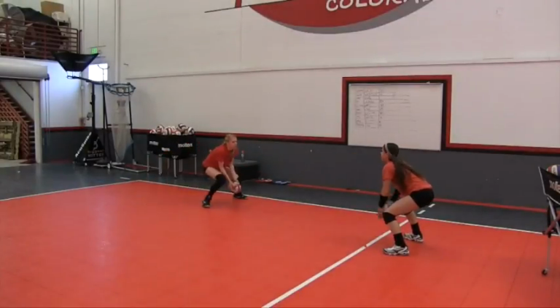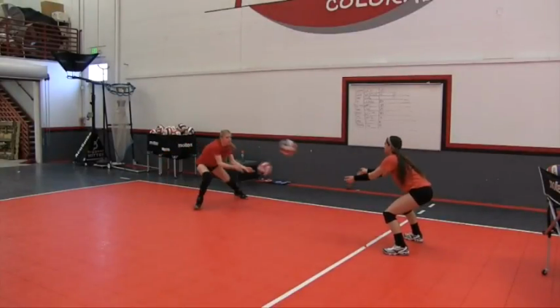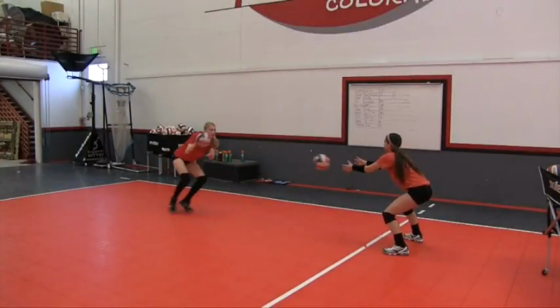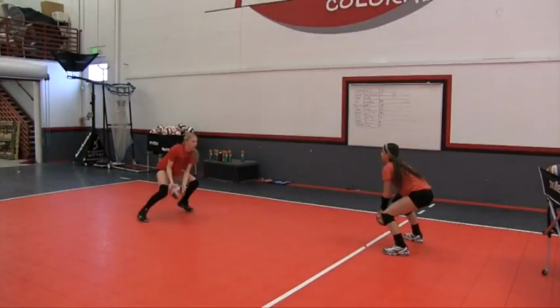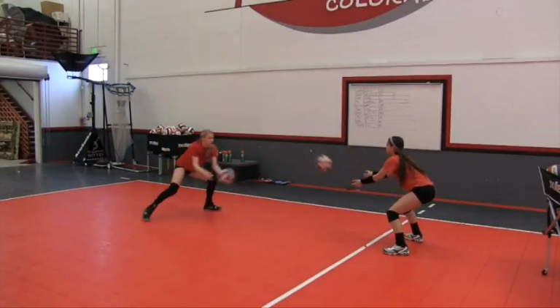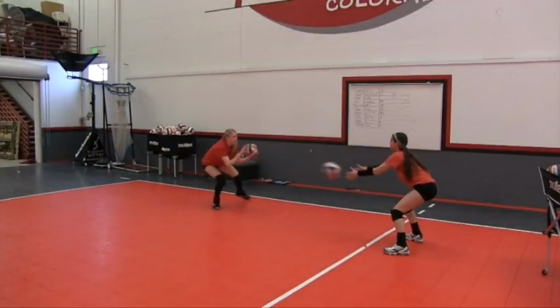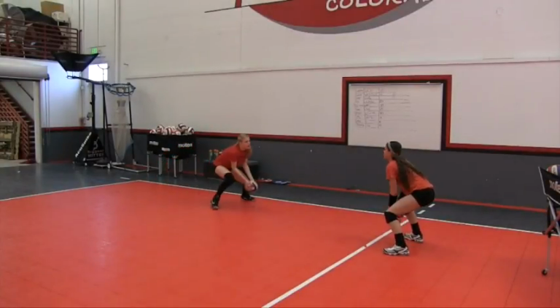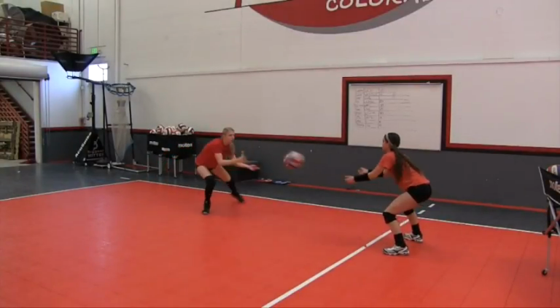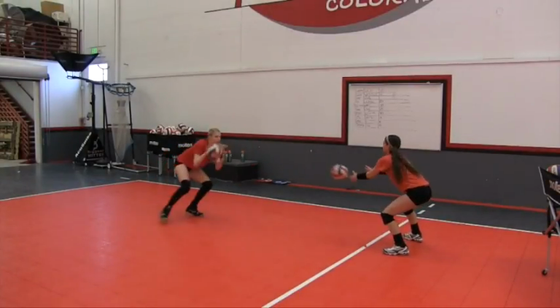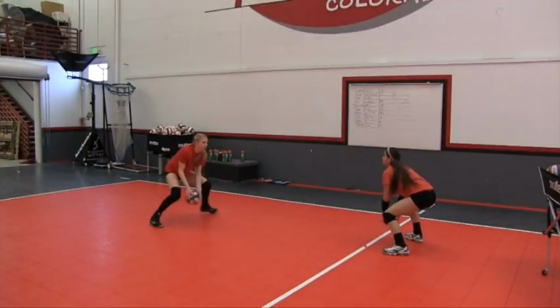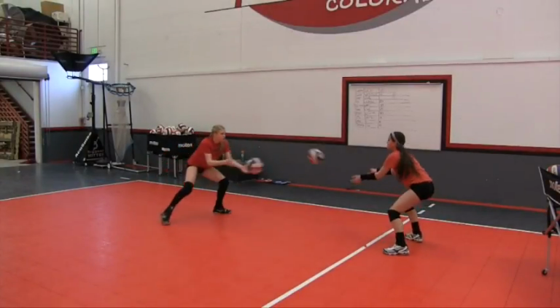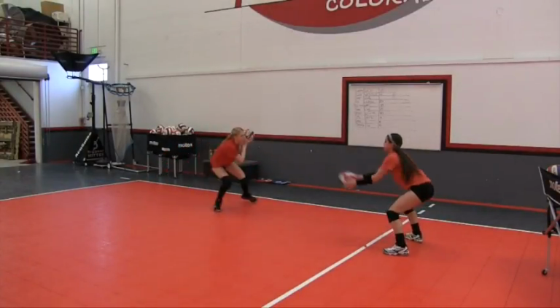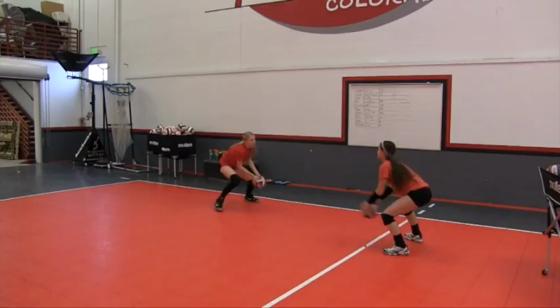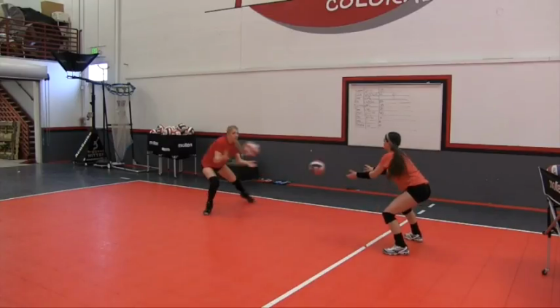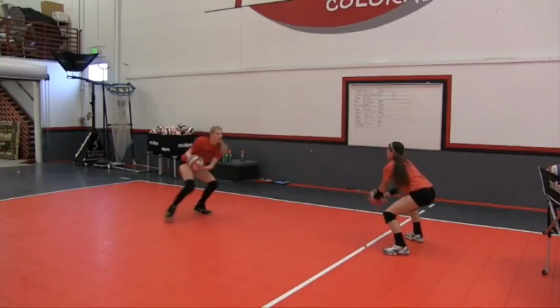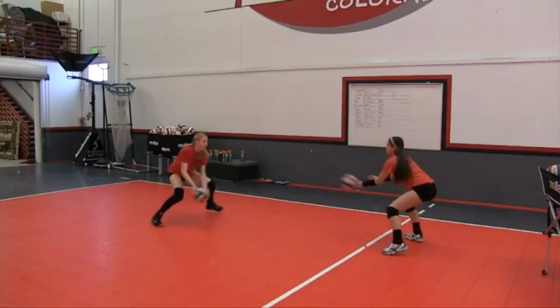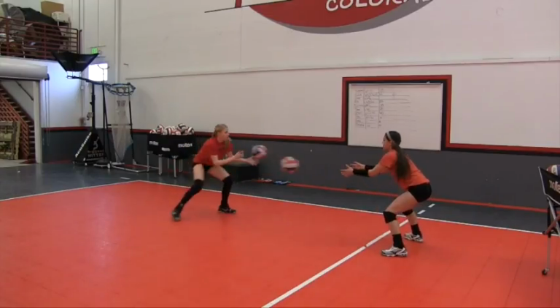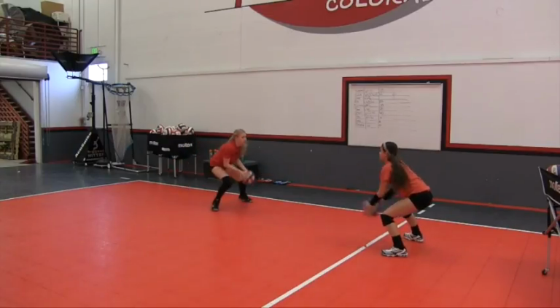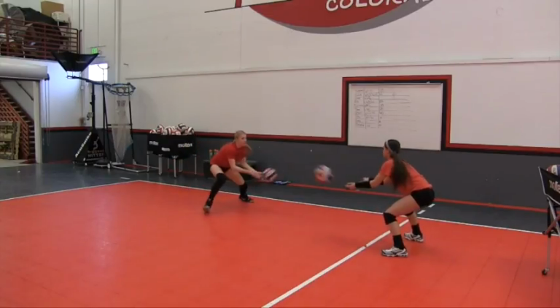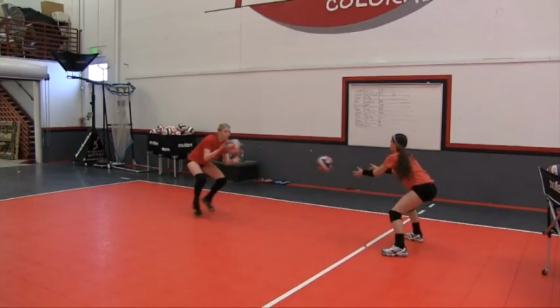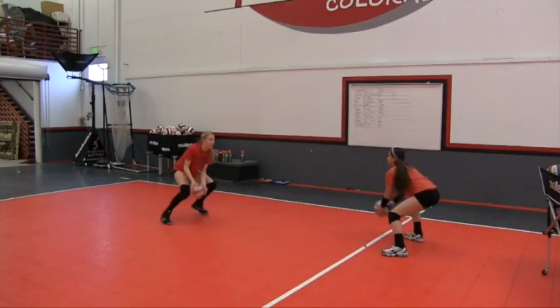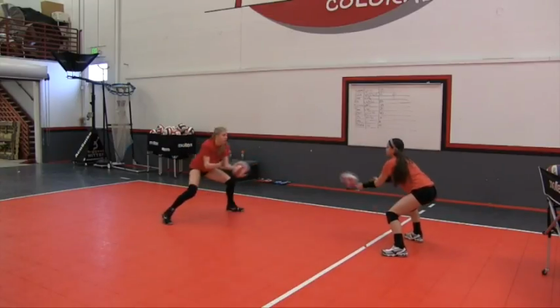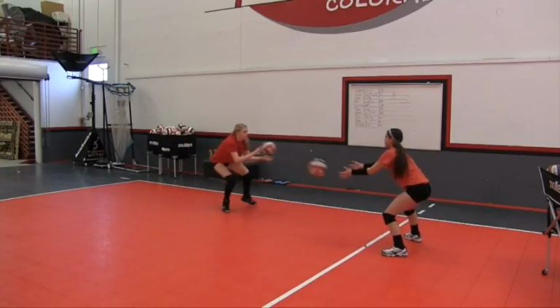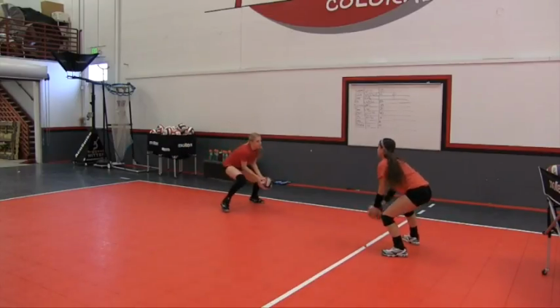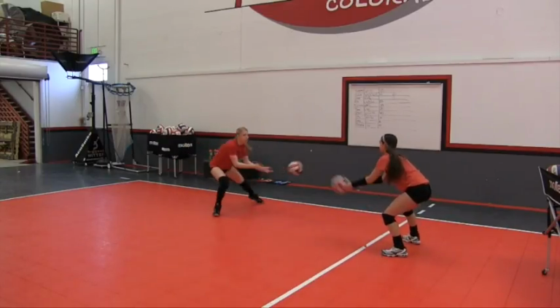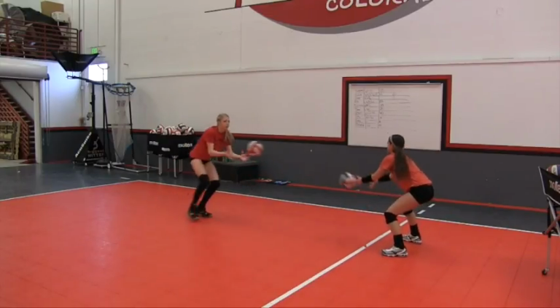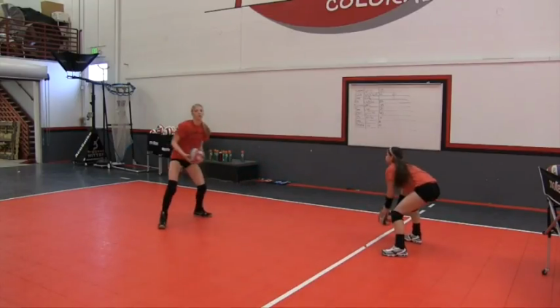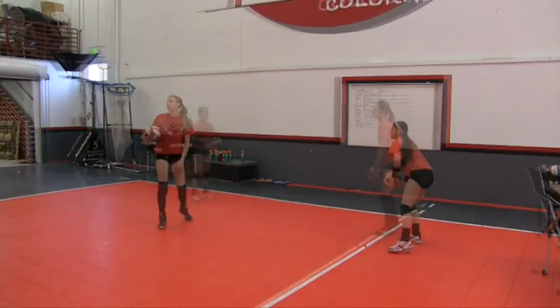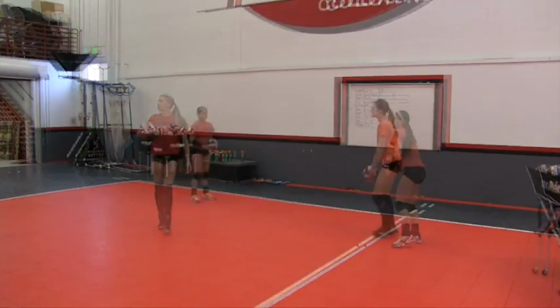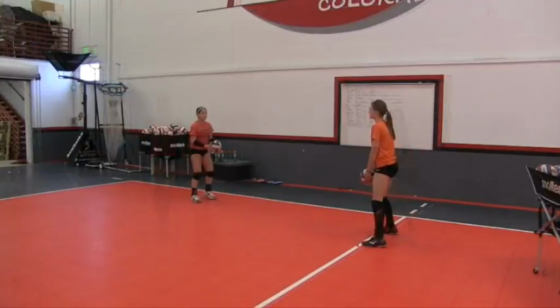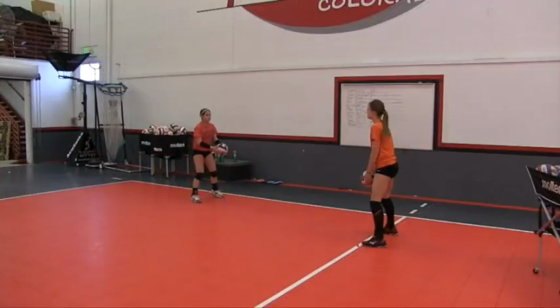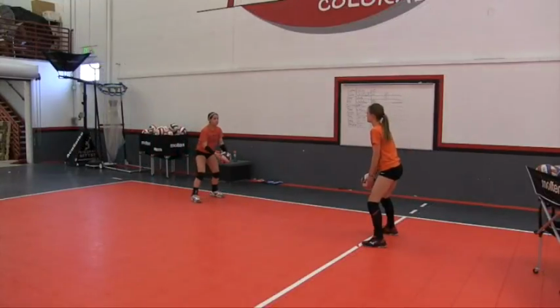This is a series of drills that Steve Kolpas from Front Range ran with some of his players to demonstrate some defensive moves and posture.